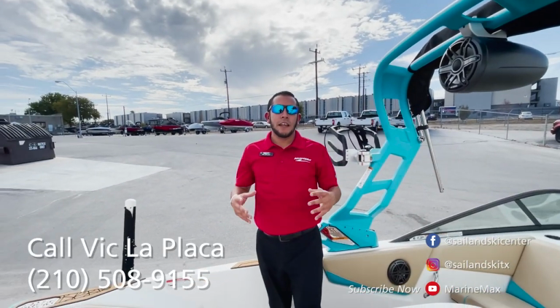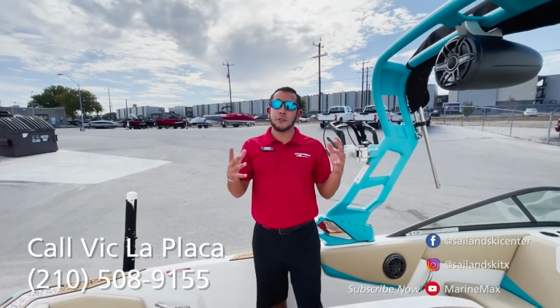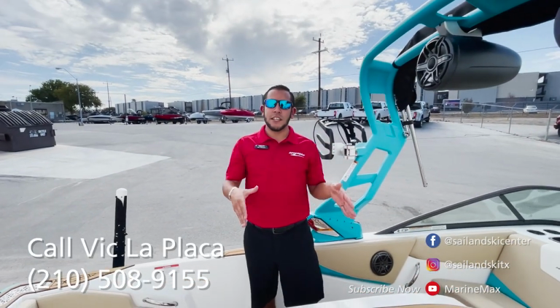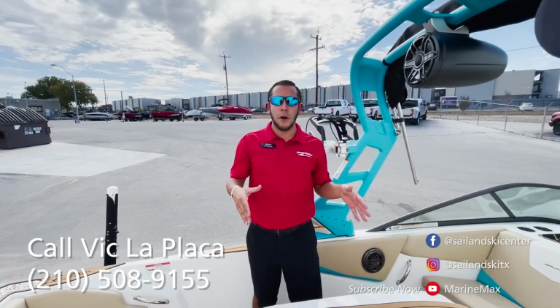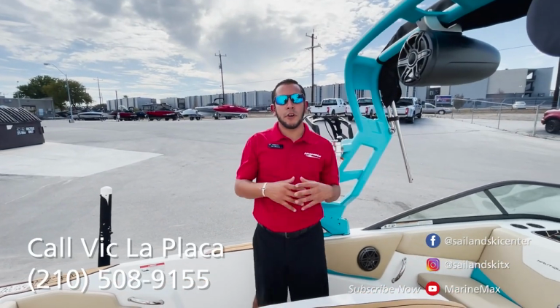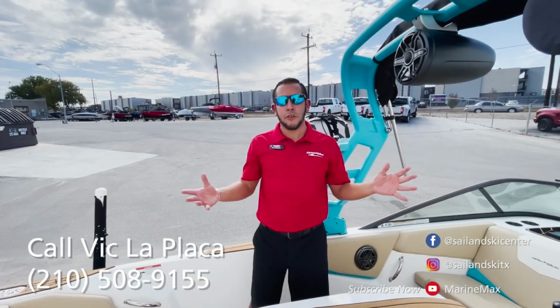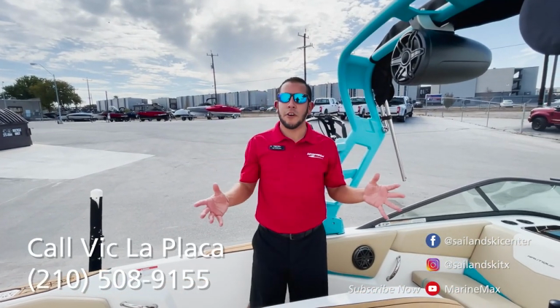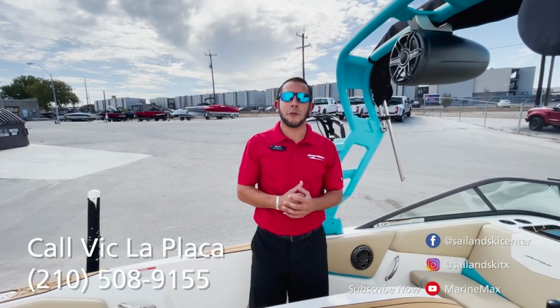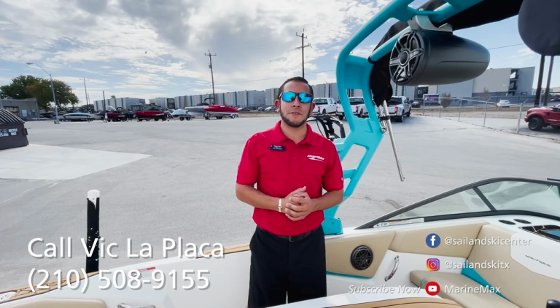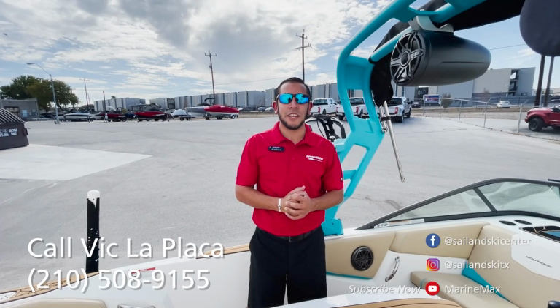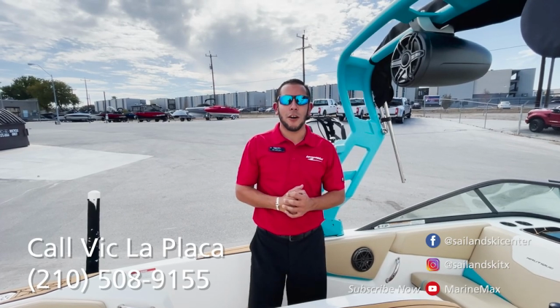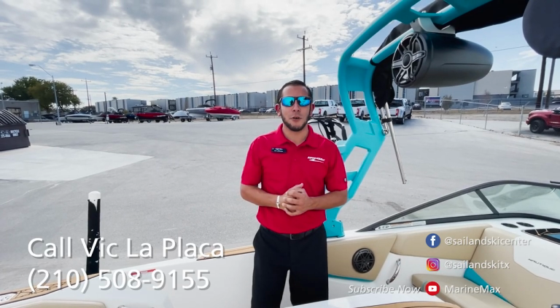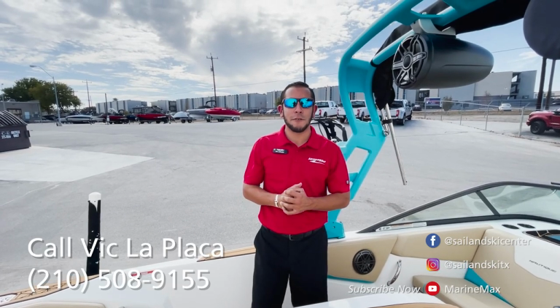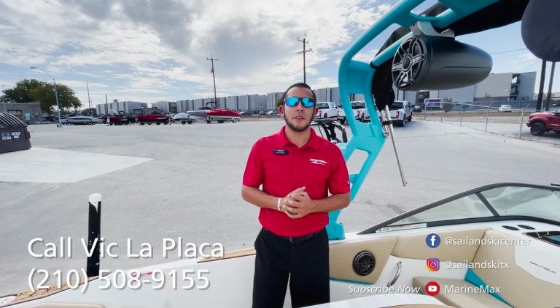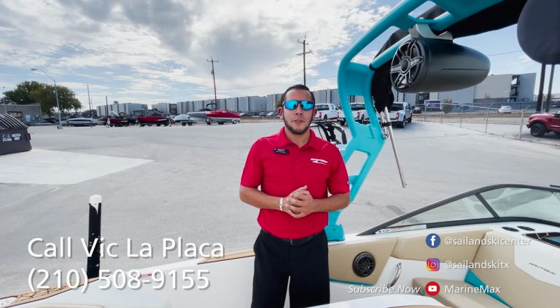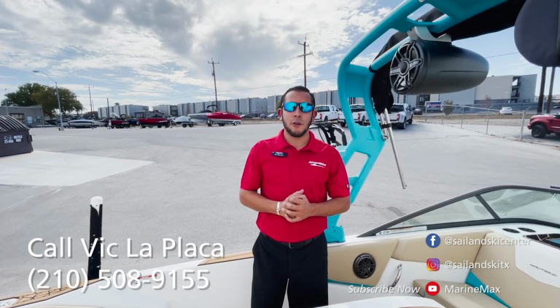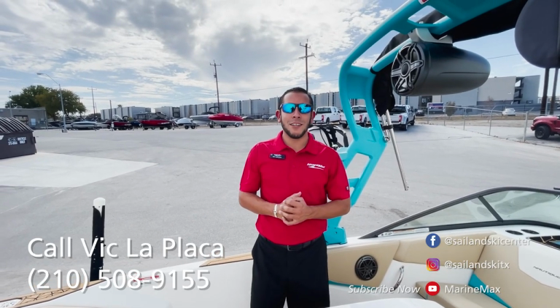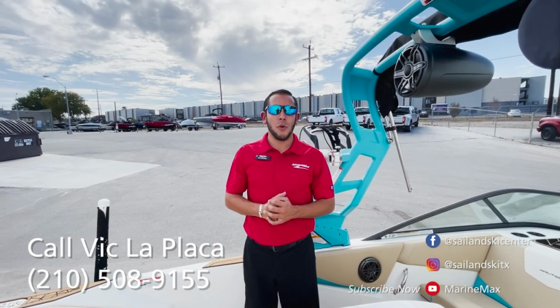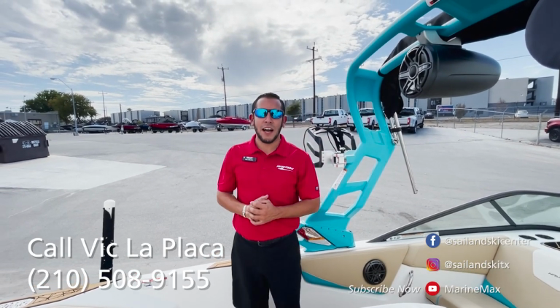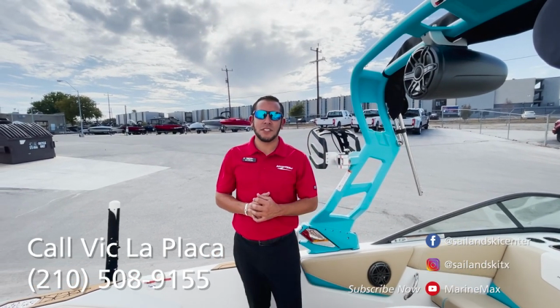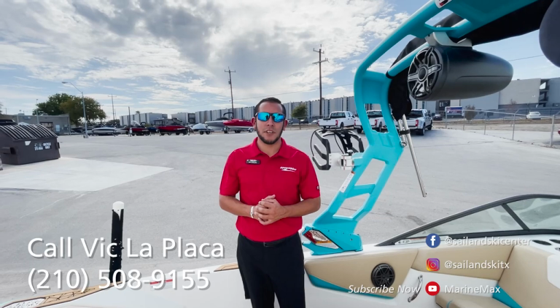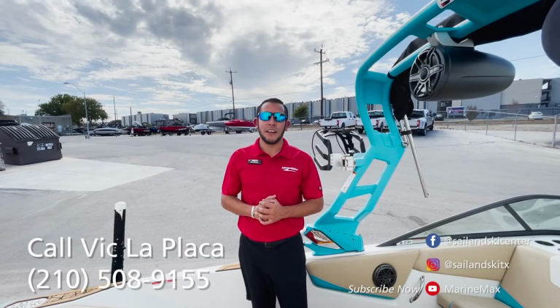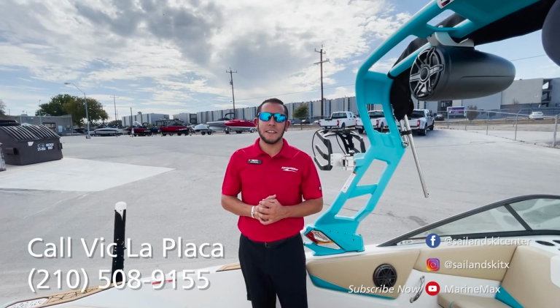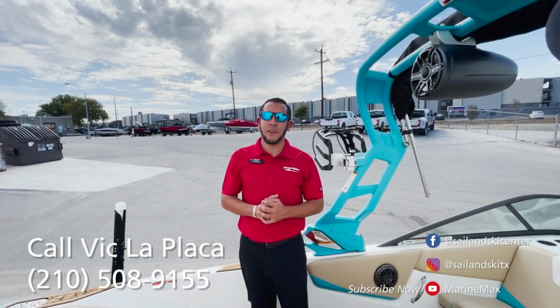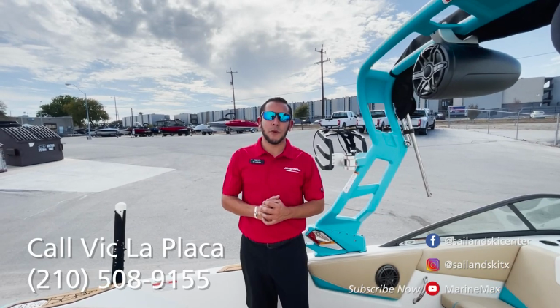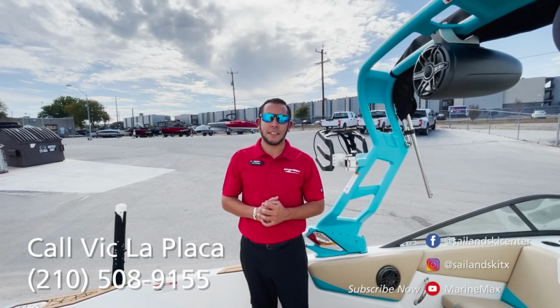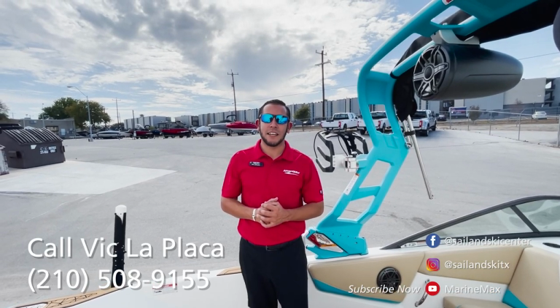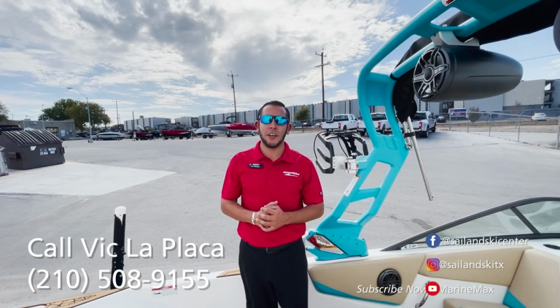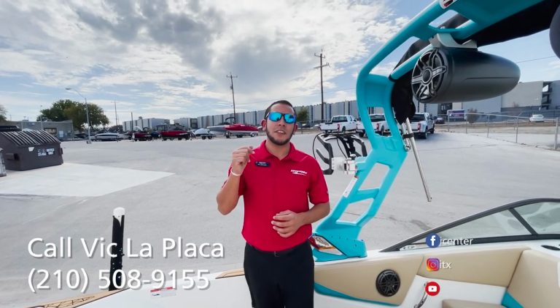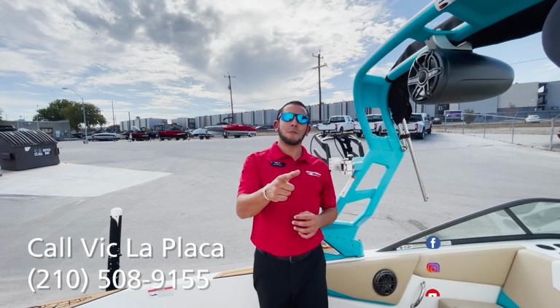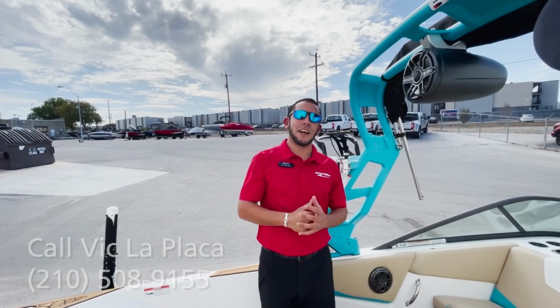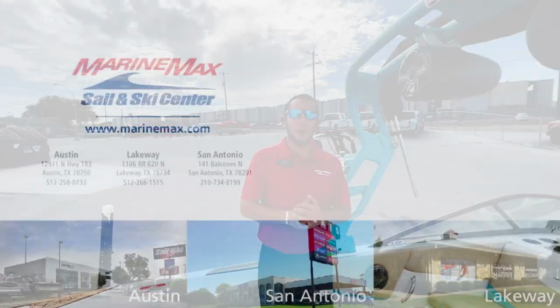If you're interested in this boat or any other boat in our inventory, please feel free to give me a call at 210-301-2507. Again, this is Vic with MarineMax San Antonio — thank you, we'll see you out on the water.